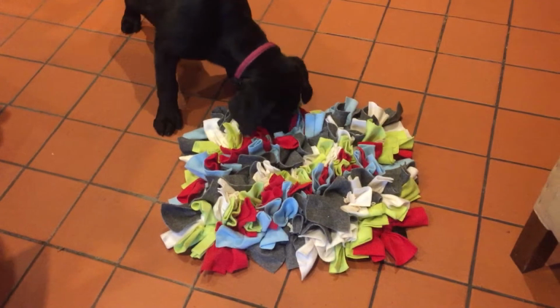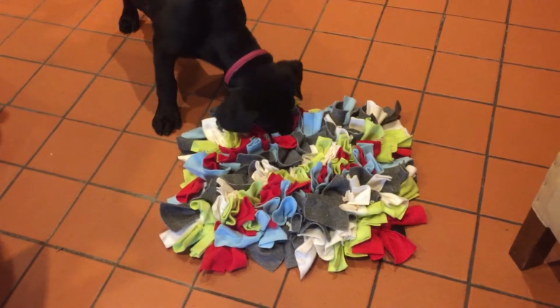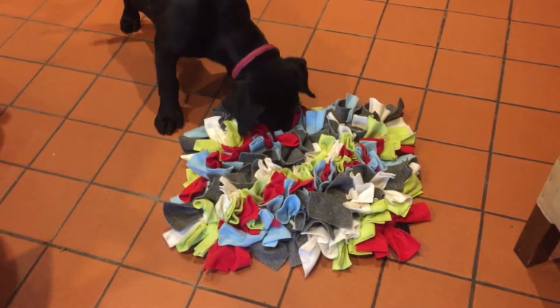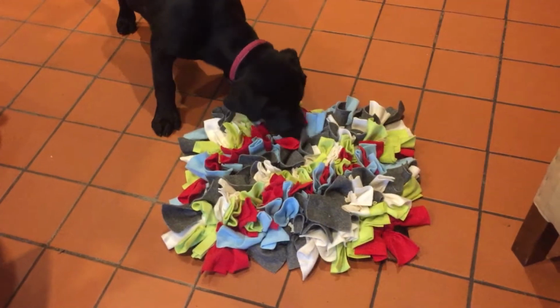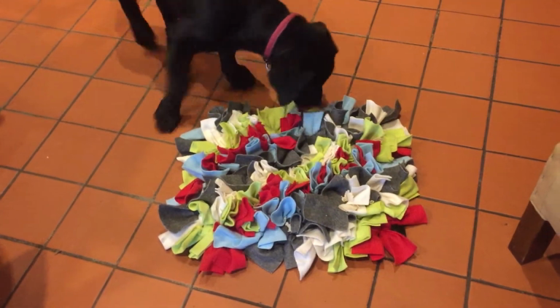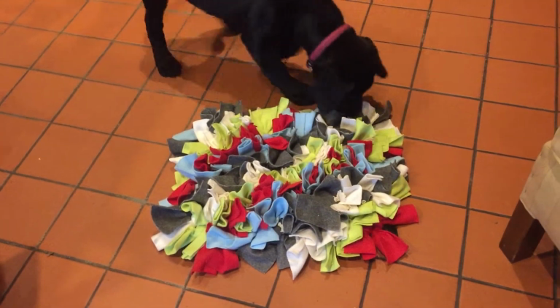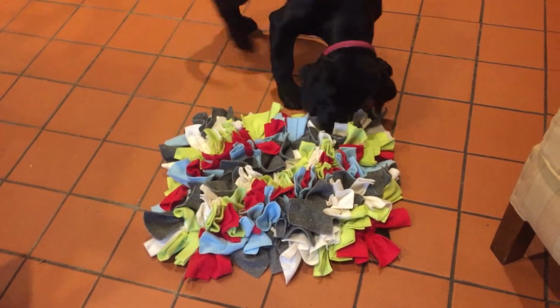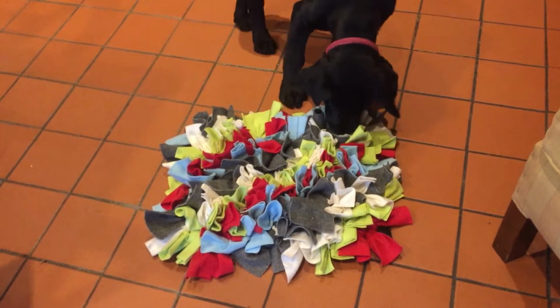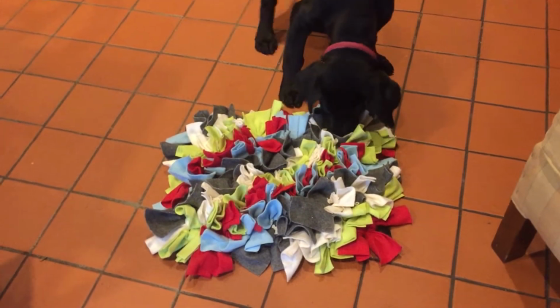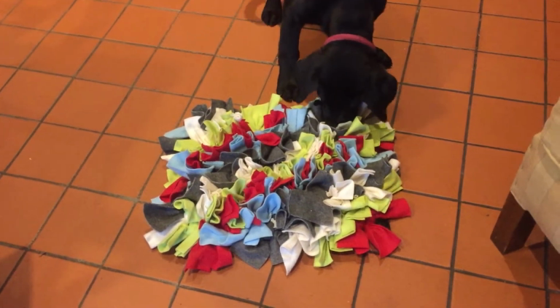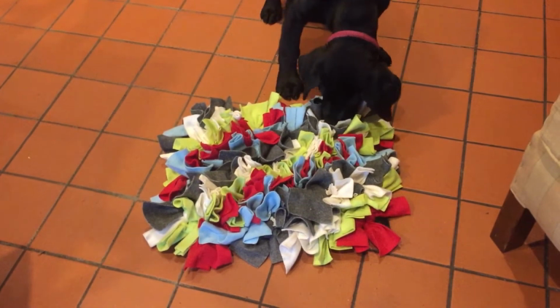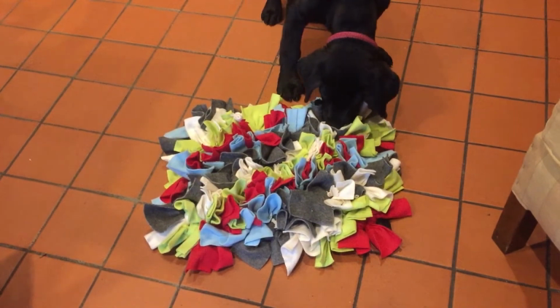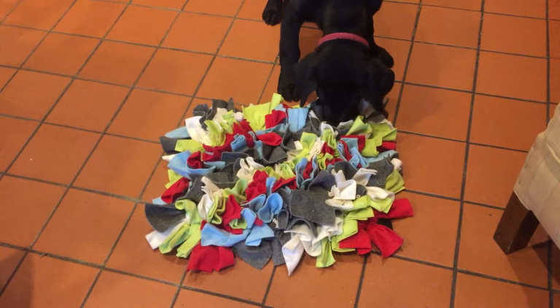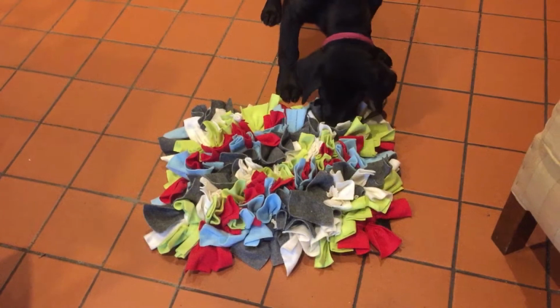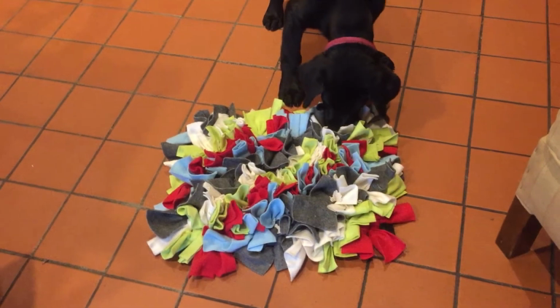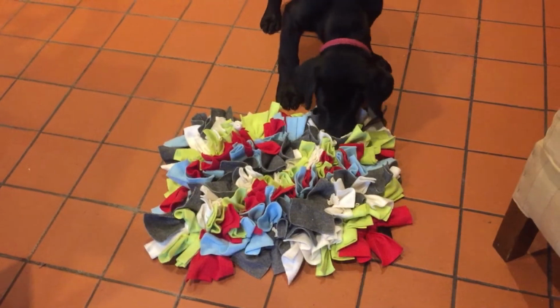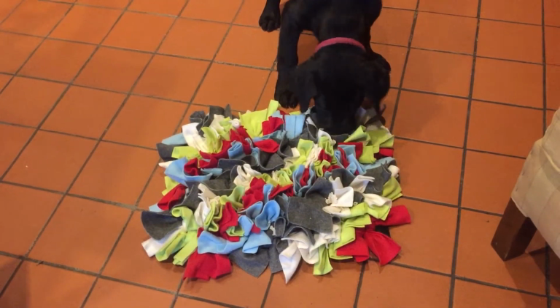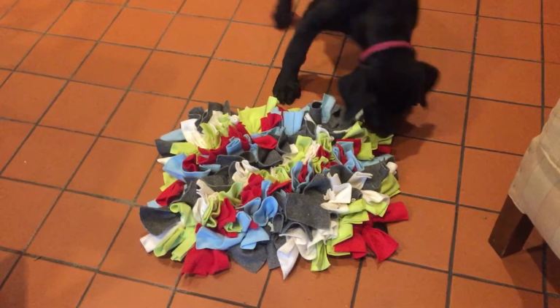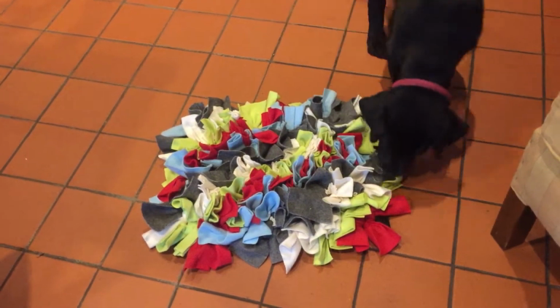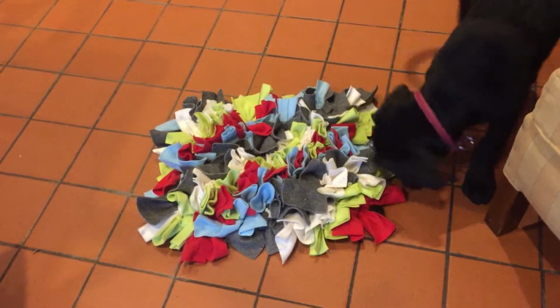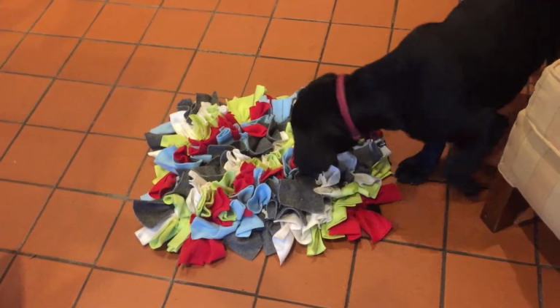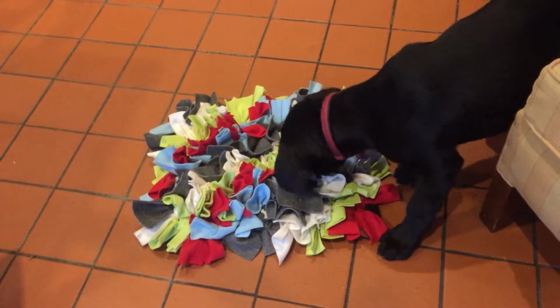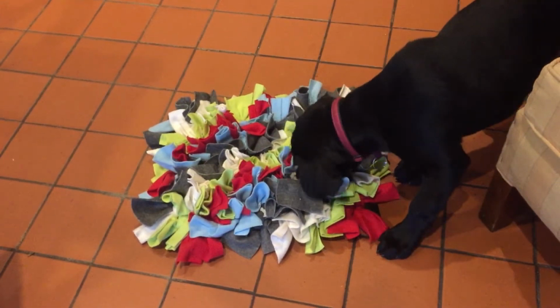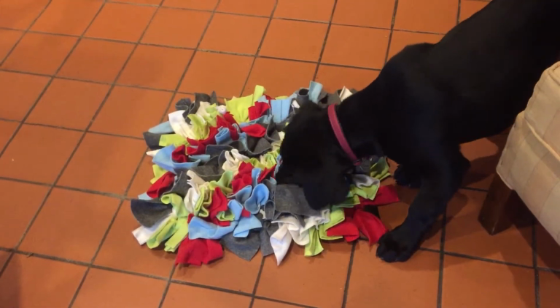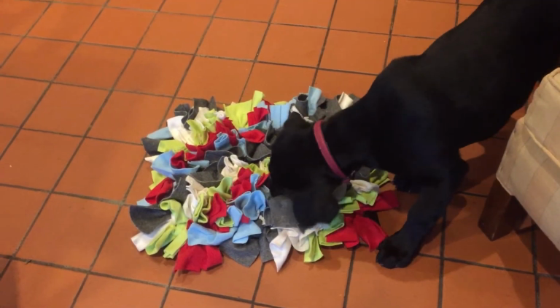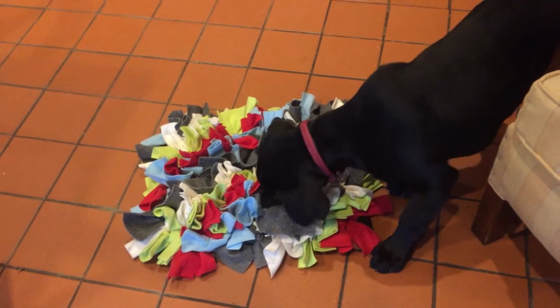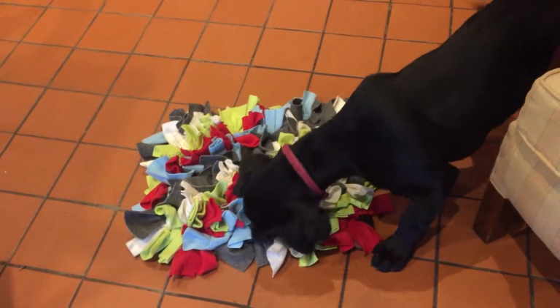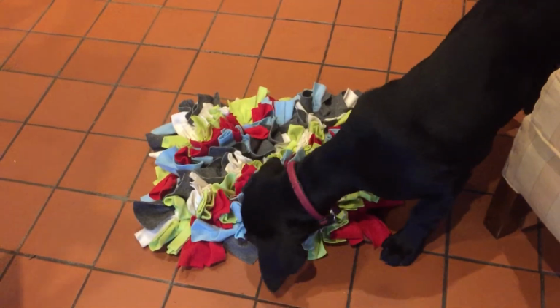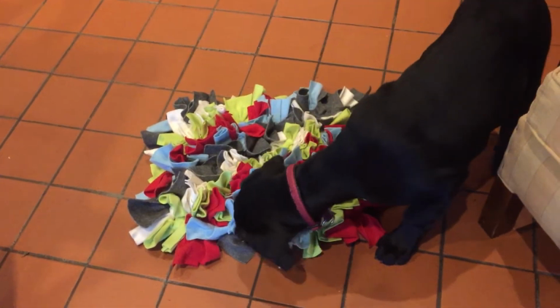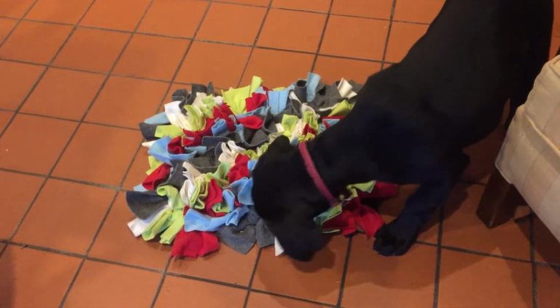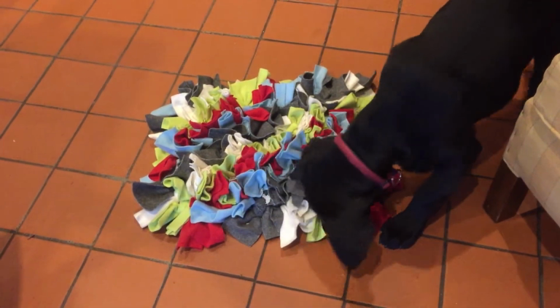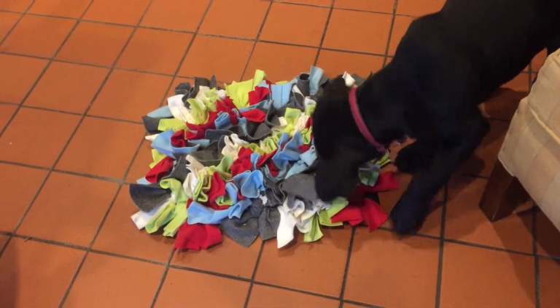Getting her searching for food is a great pastime, a really good way to give her a break when she's been training, a great way to feed meals, and a great way to get her engaging with new things. If you don't have a snuffle mat, you can use a towel or a blanket and just scatter some food into it and let her find it.